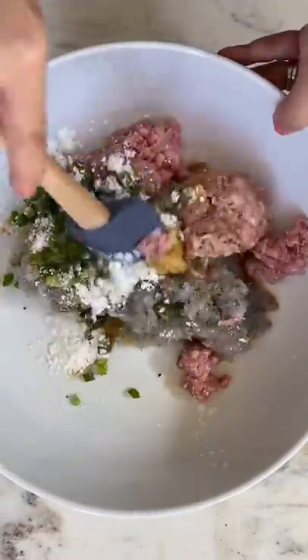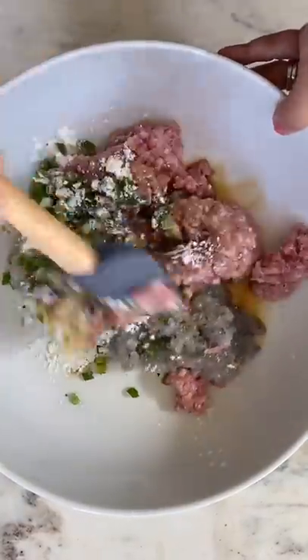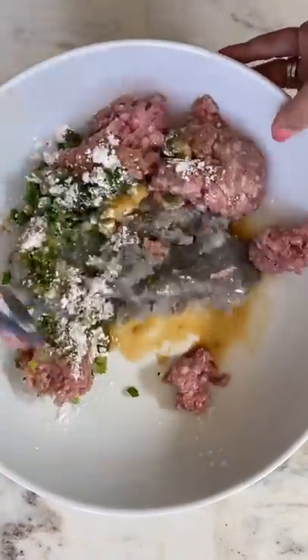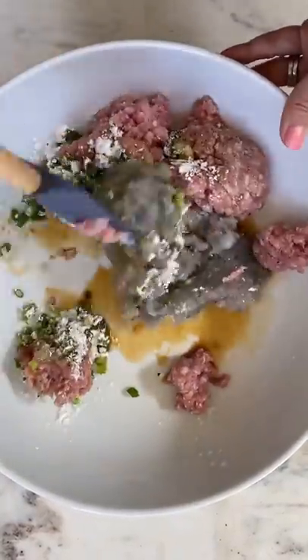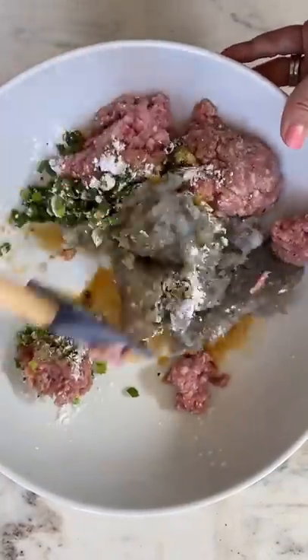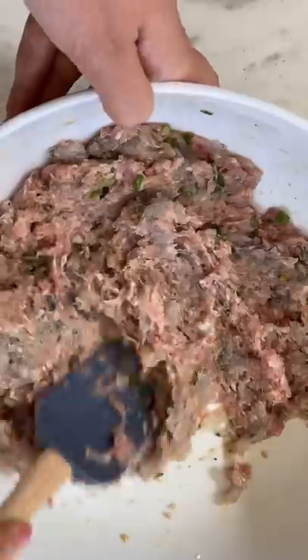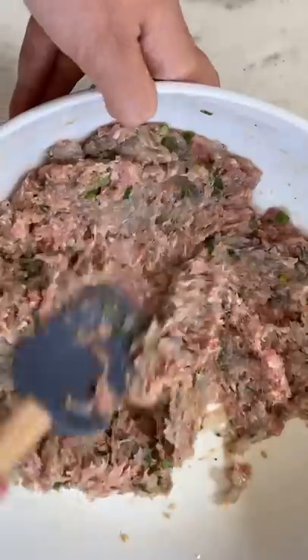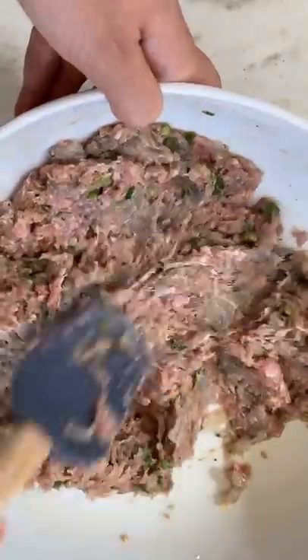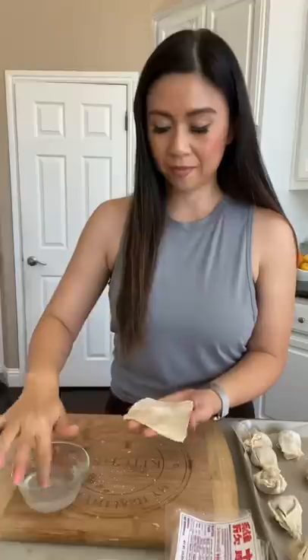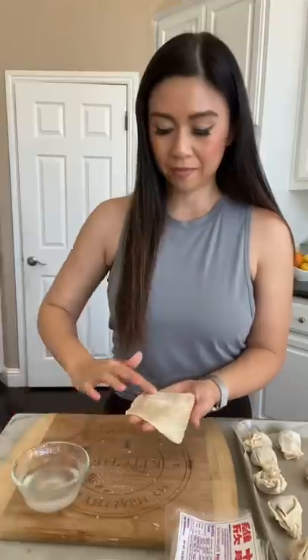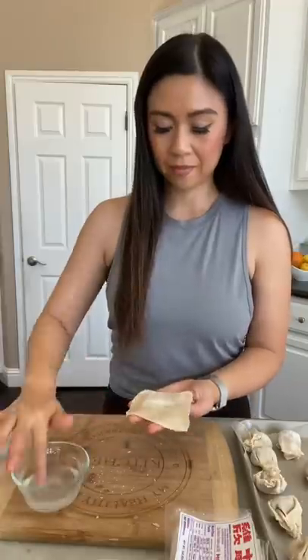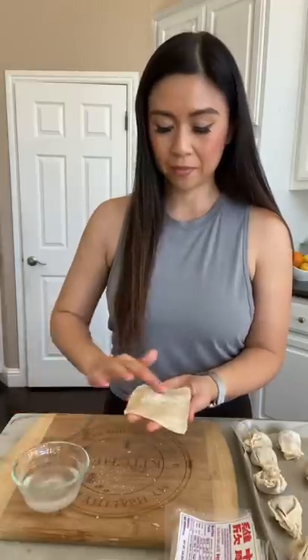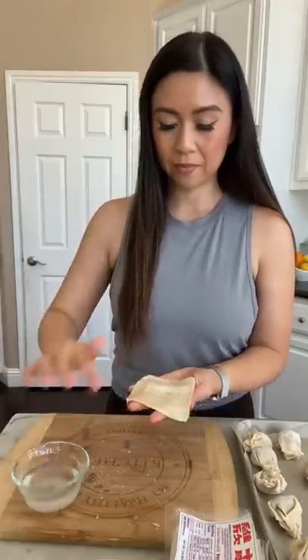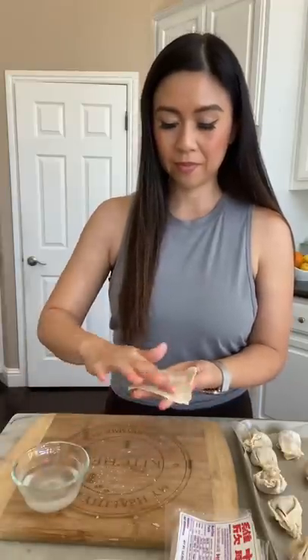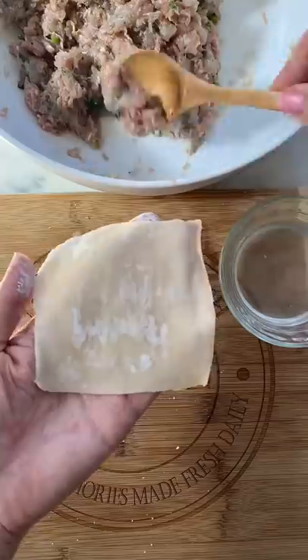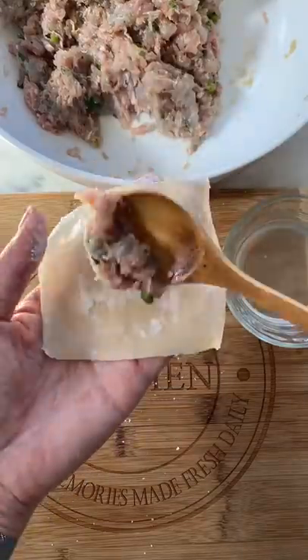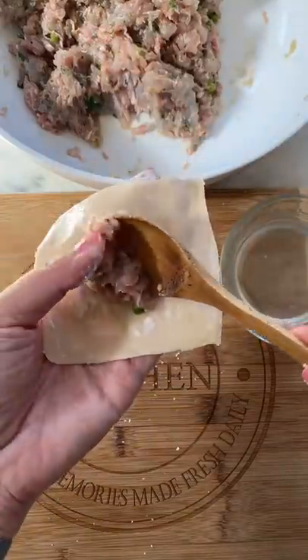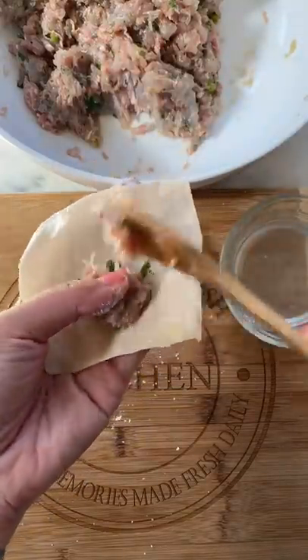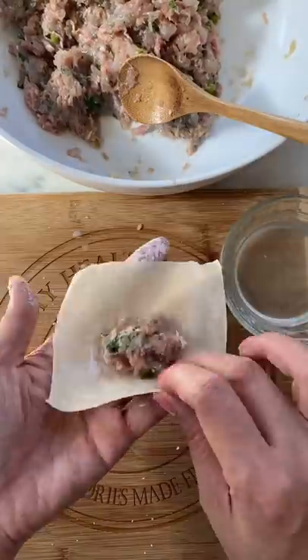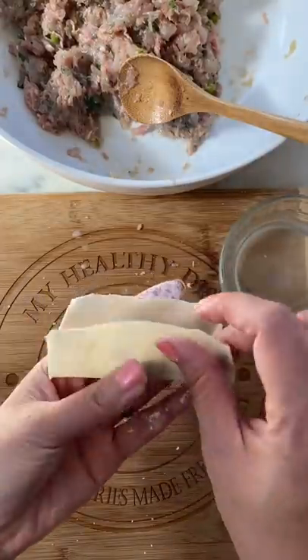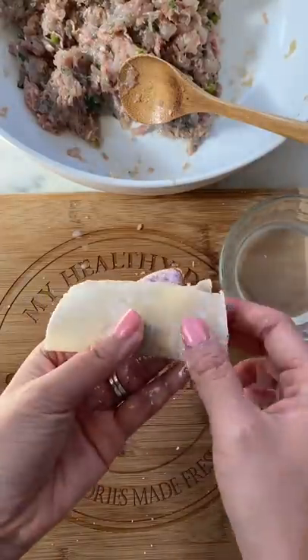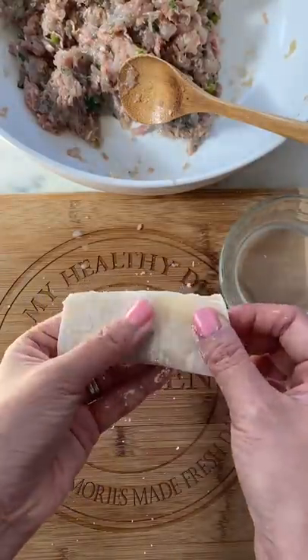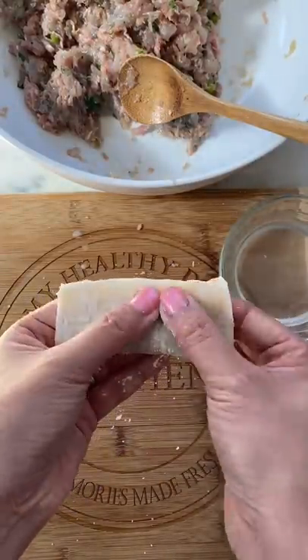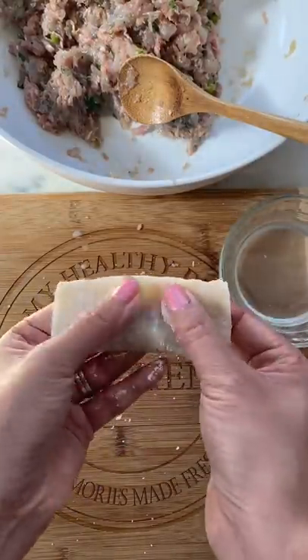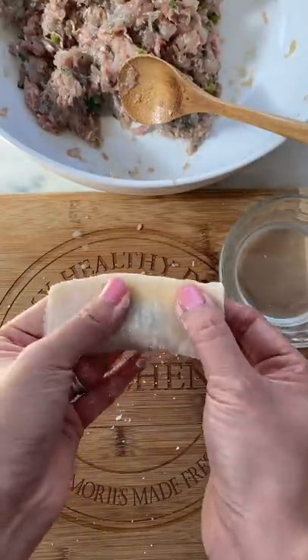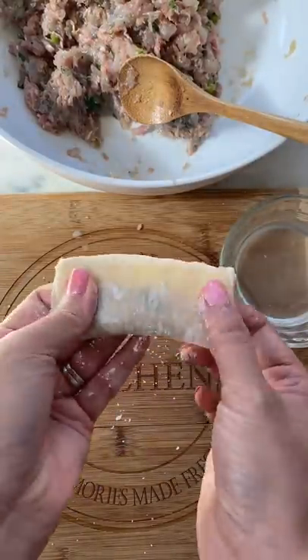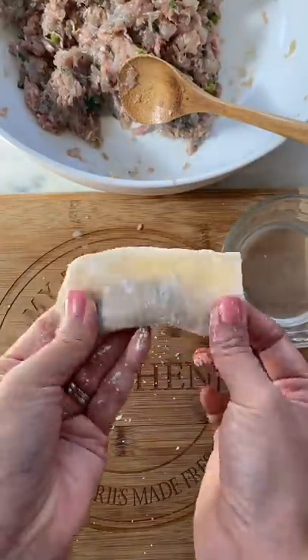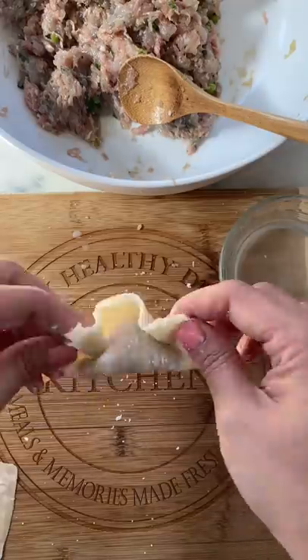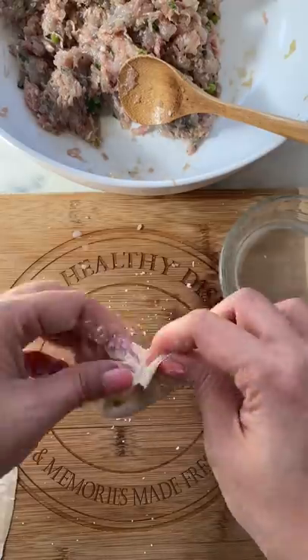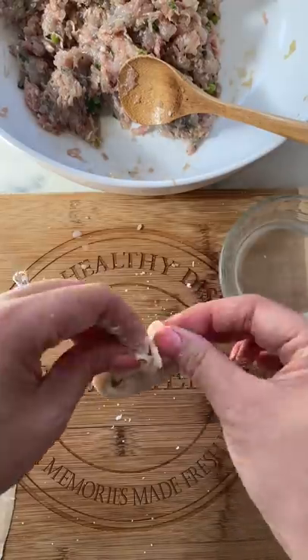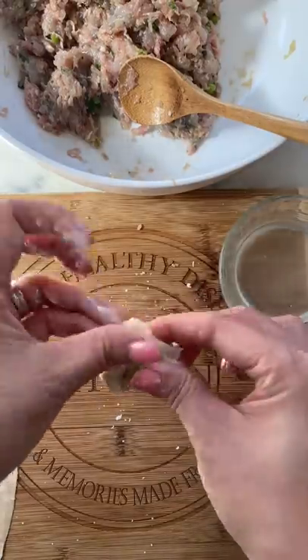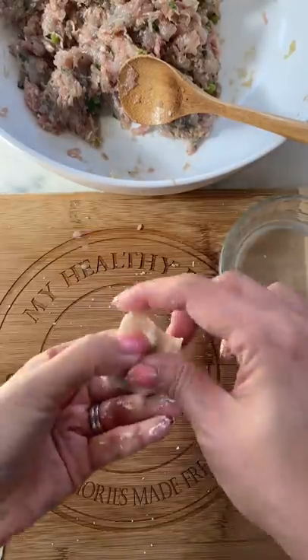Give the filling a really good mix and let's stuff some wontons. There are many ways to wrap wontons, but I found this method — pressing the filling into a pocket first and then squishing the corners together — seemed to hold the best.